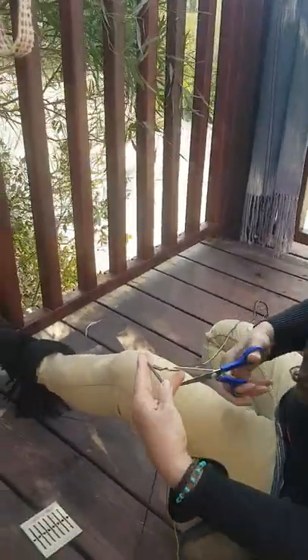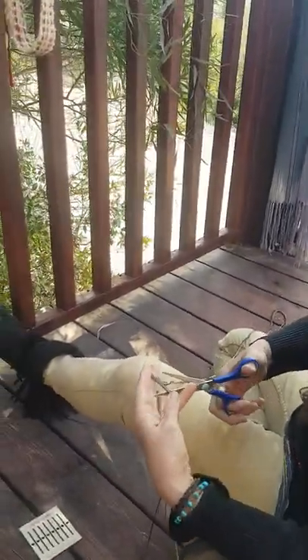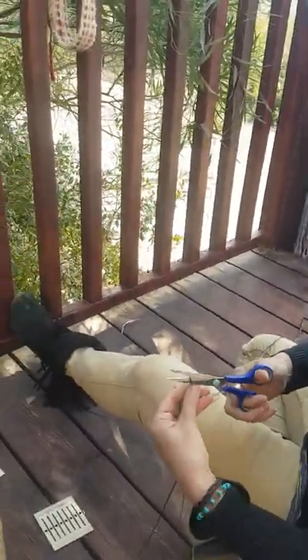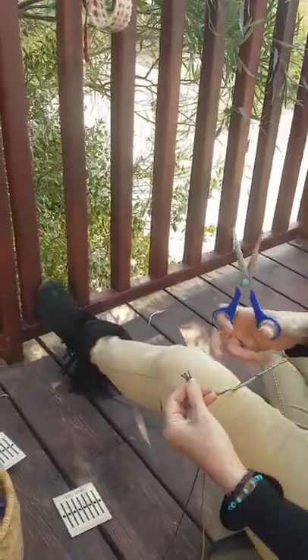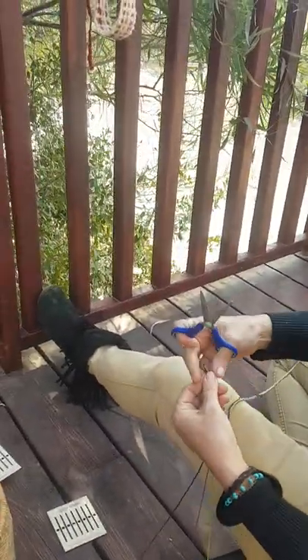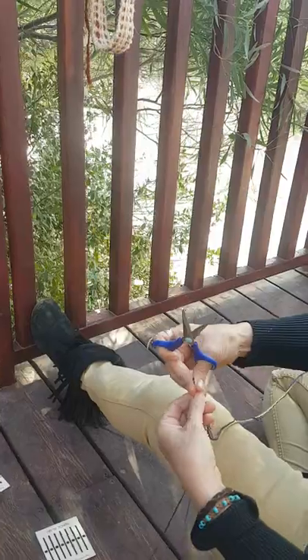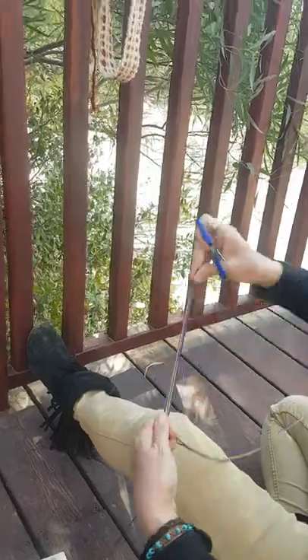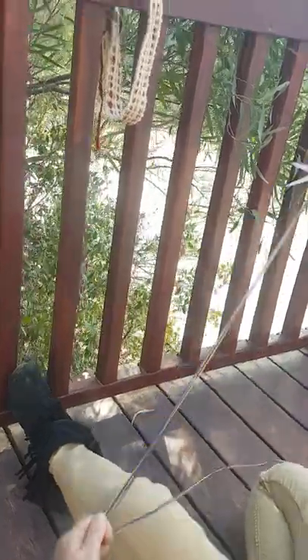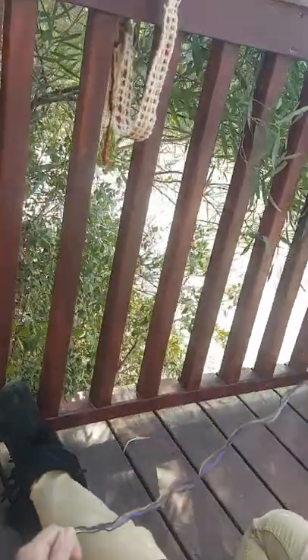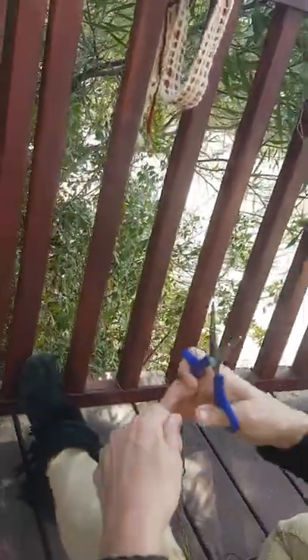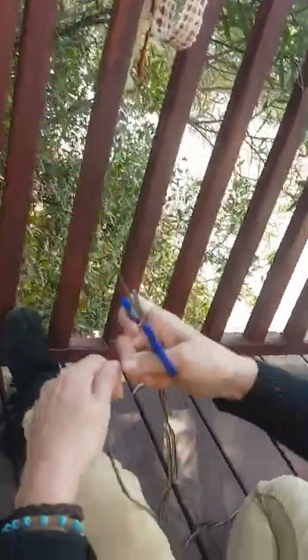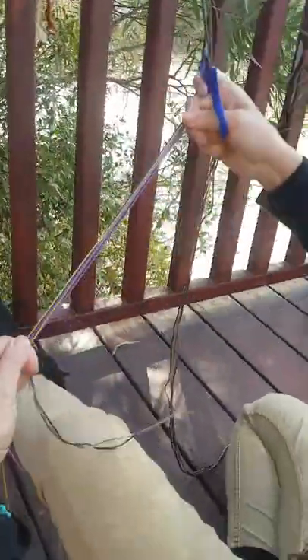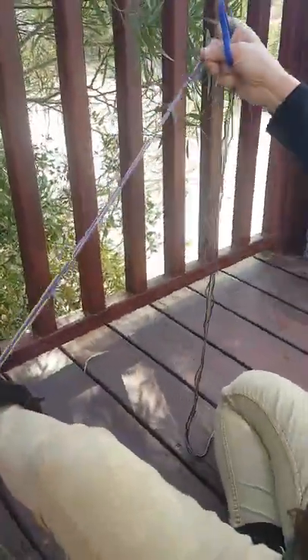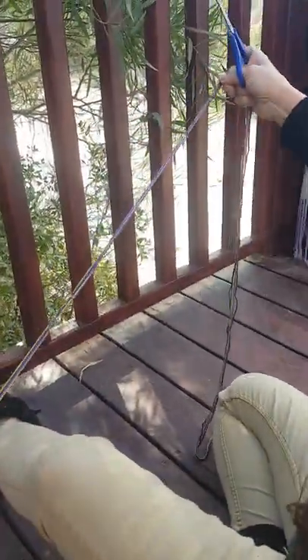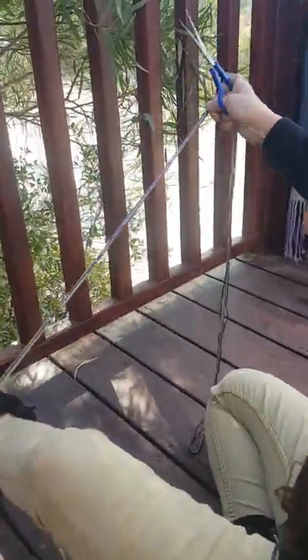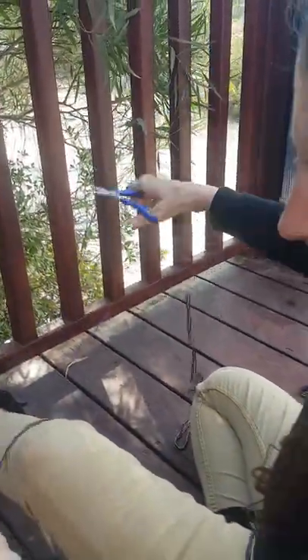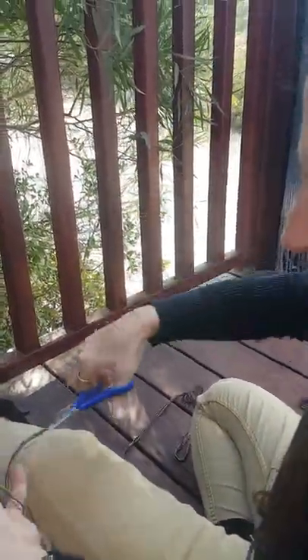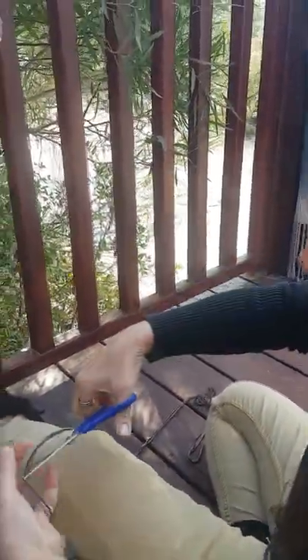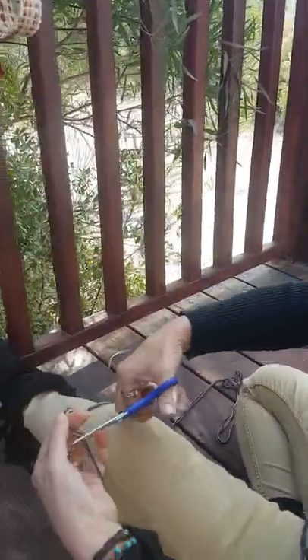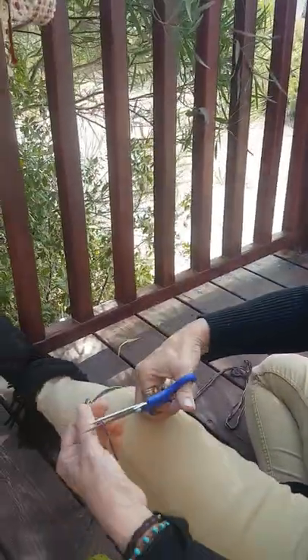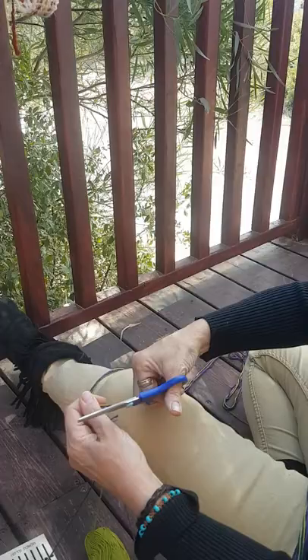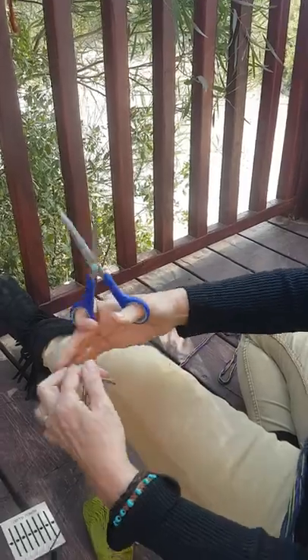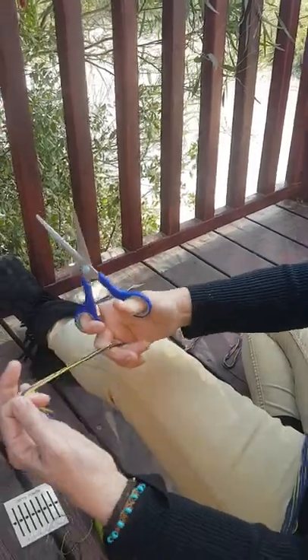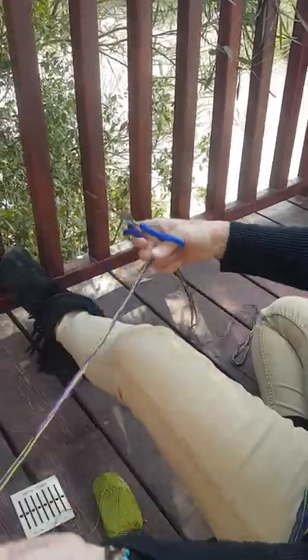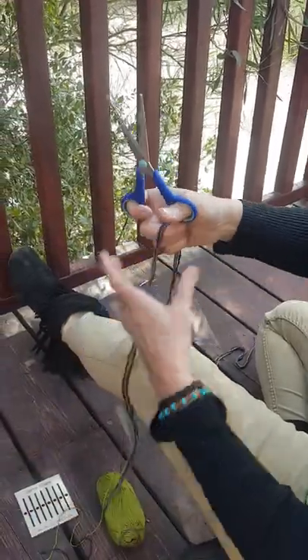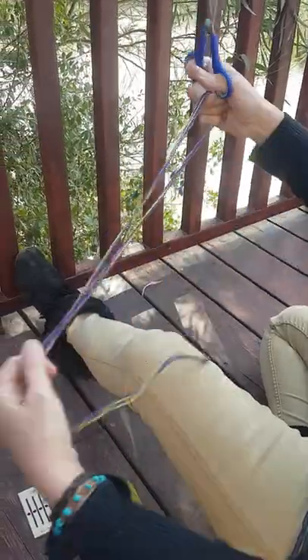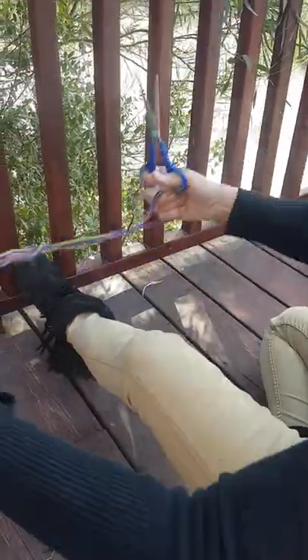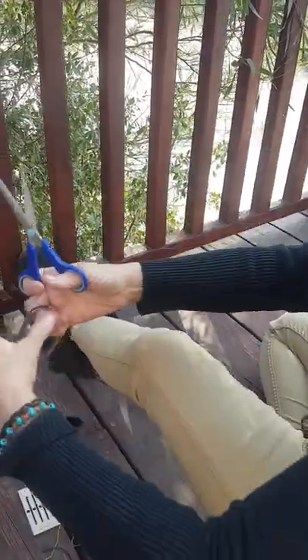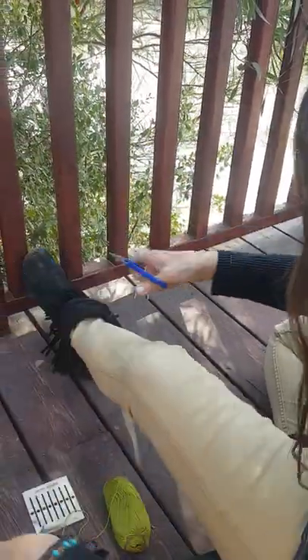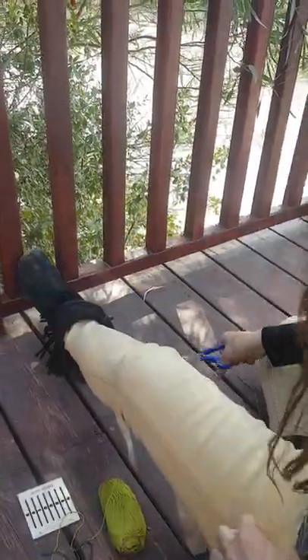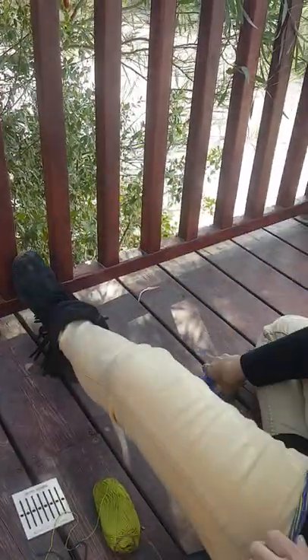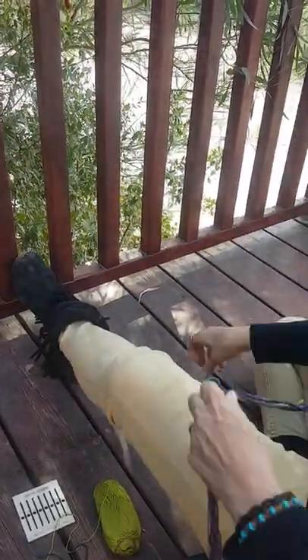We need 15 threads about that length. It's quicker to take a batch of them and cut them at the same time. I have 15 threads prepared already.